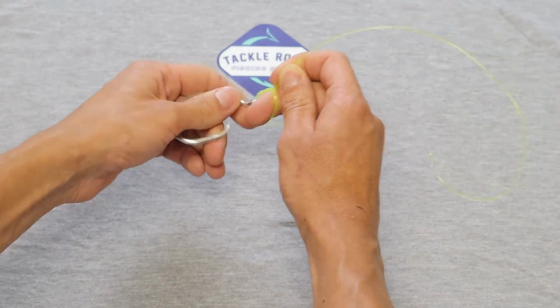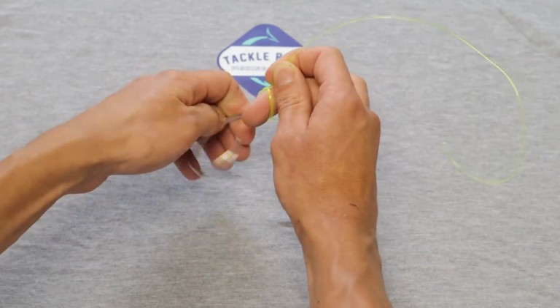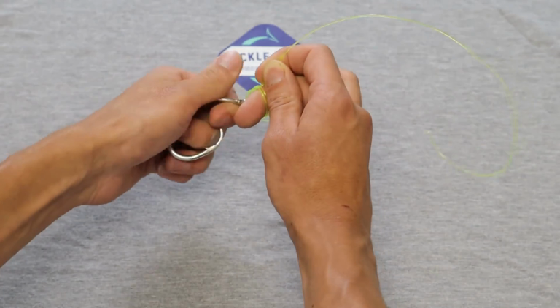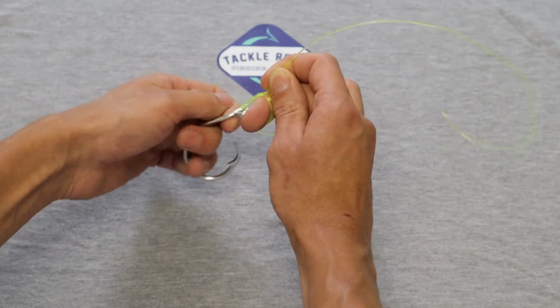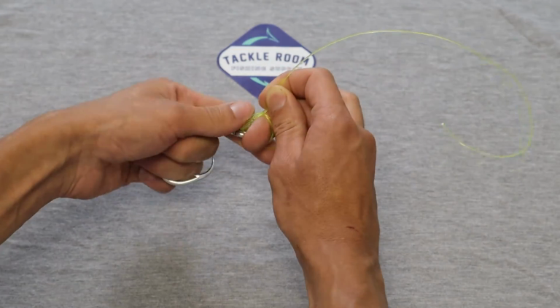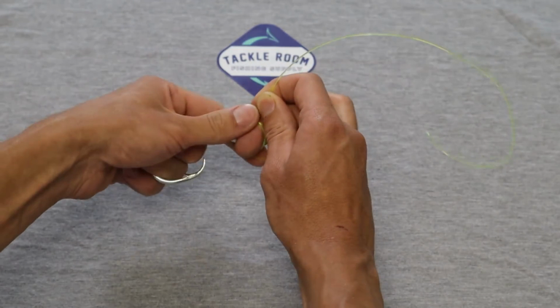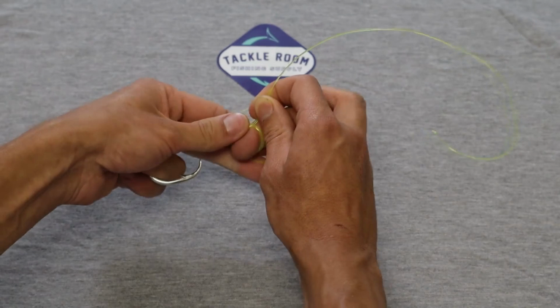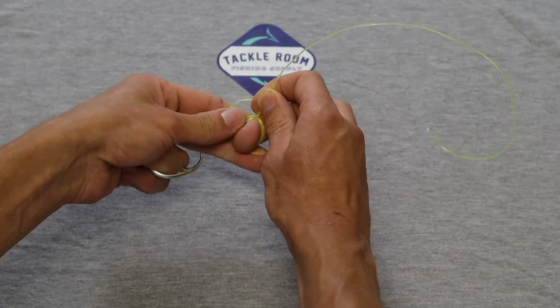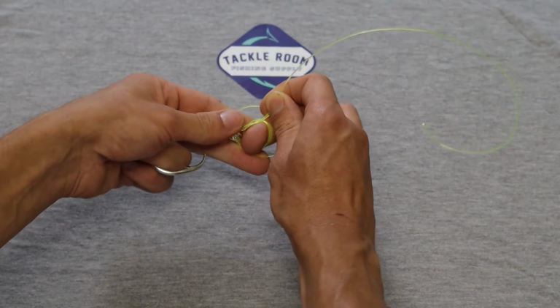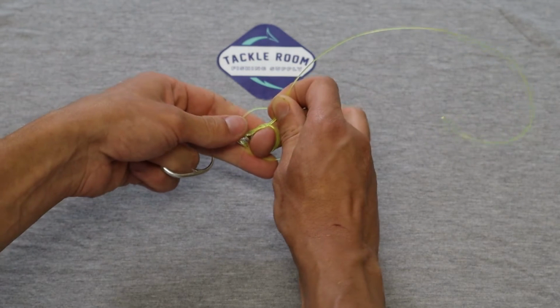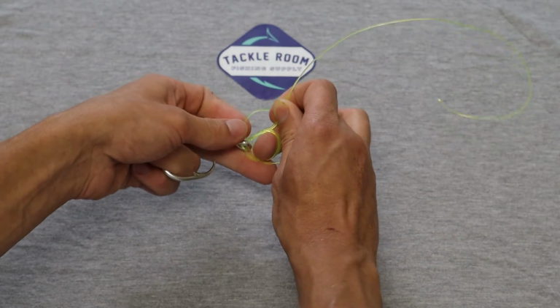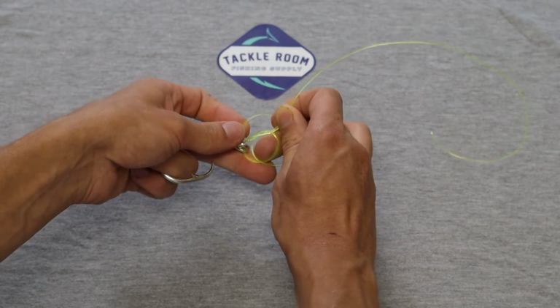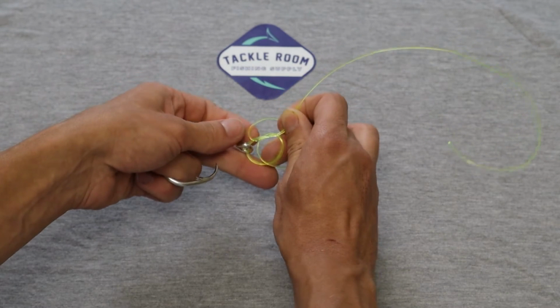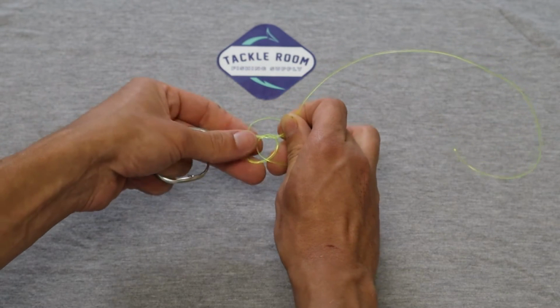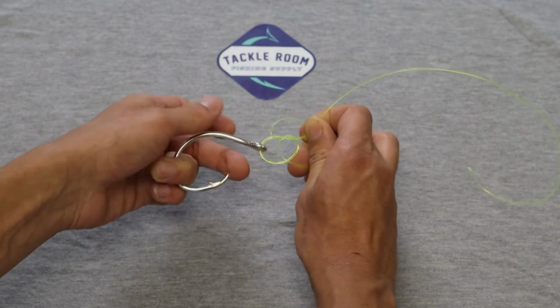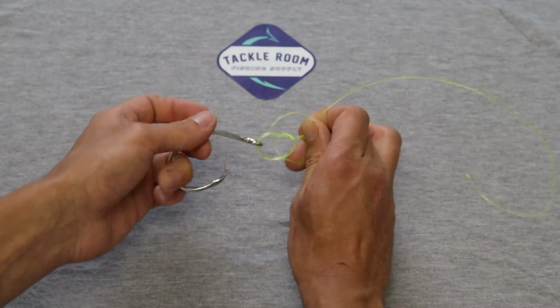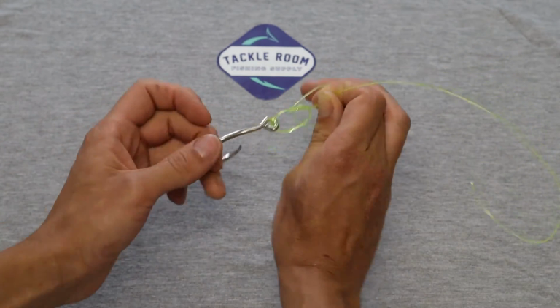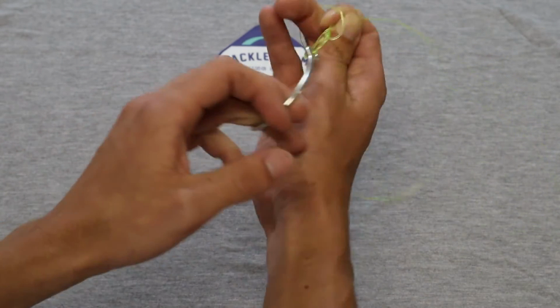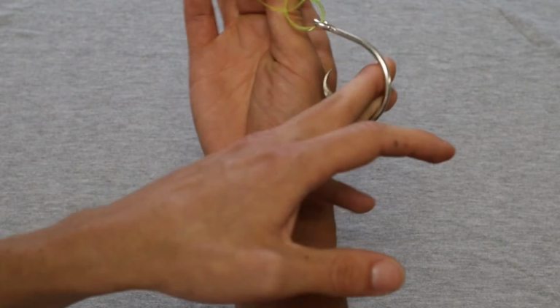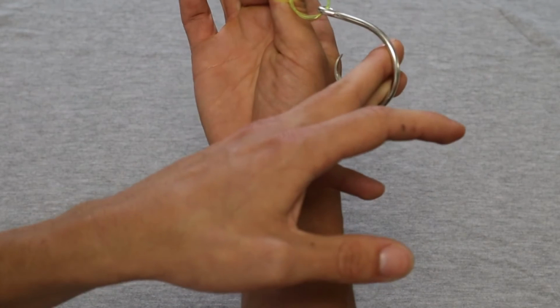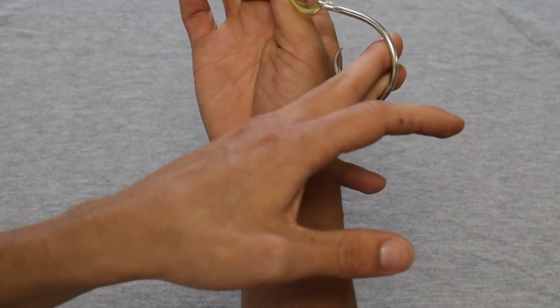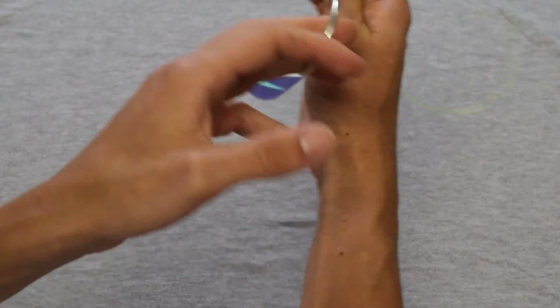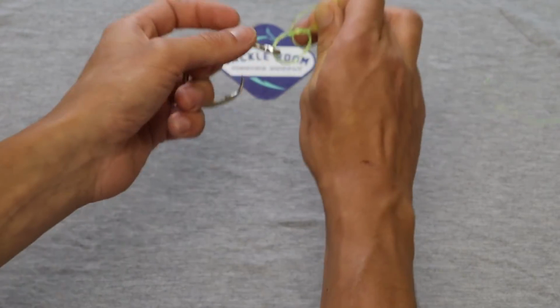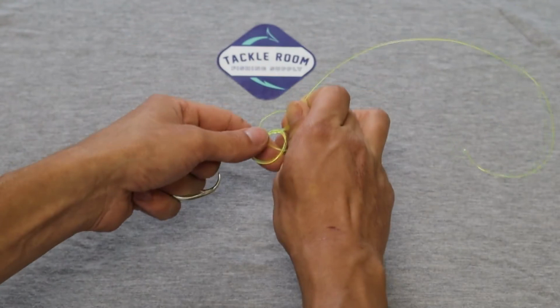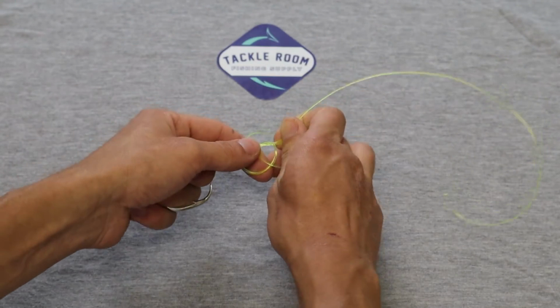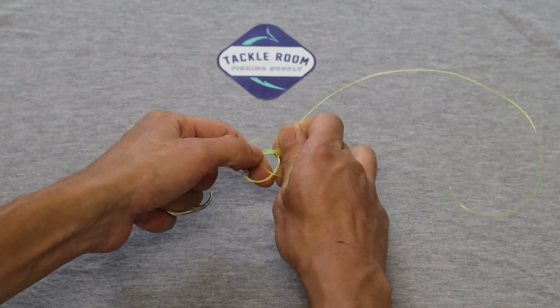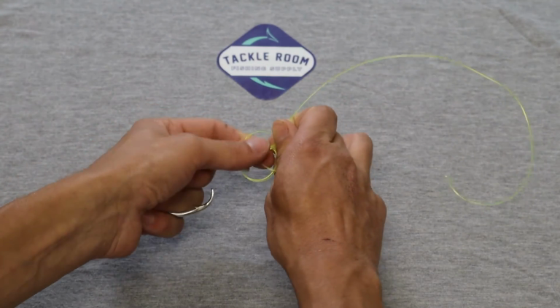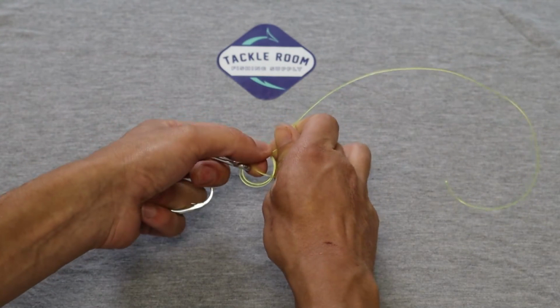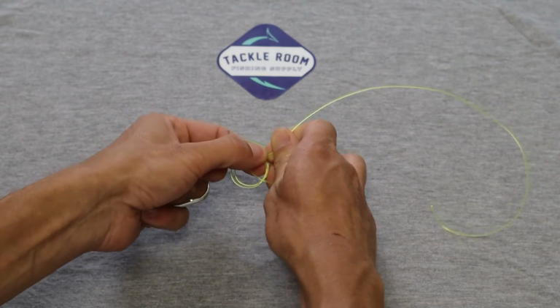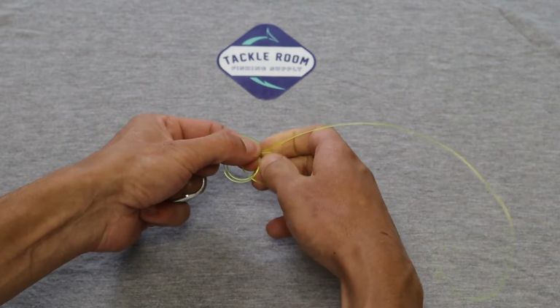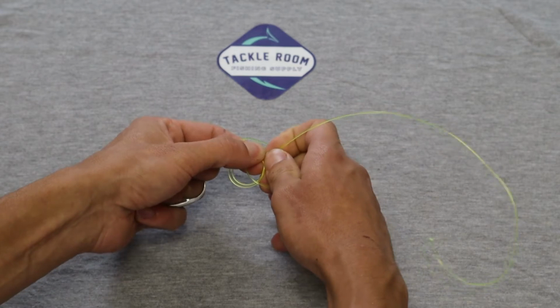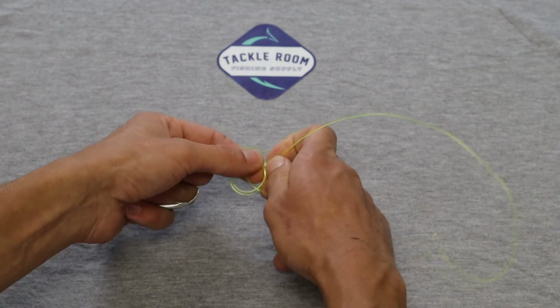Pull that loop that you just ran through up above where you want to tie the knot. I've got the loop above where I want to tie the knot — still hold on to the tag end and the line coming from your rod.